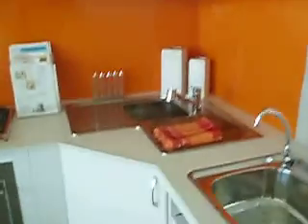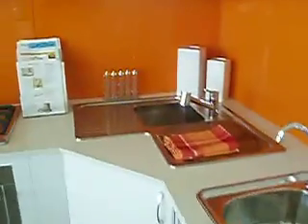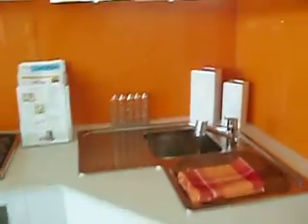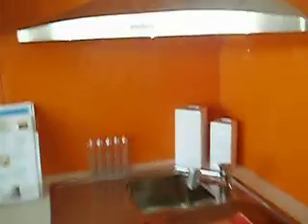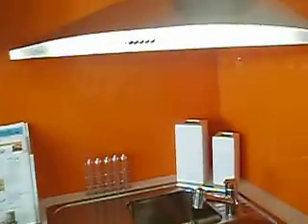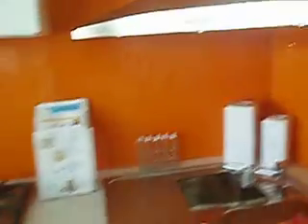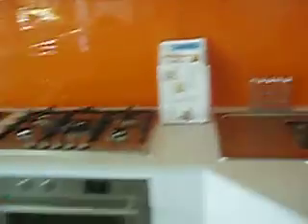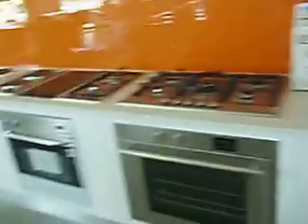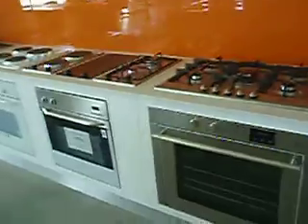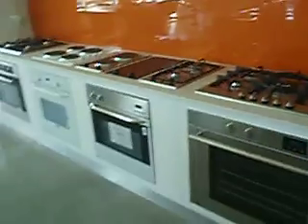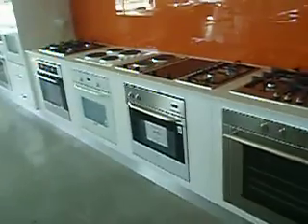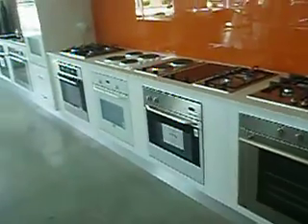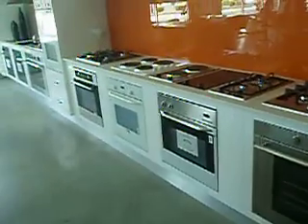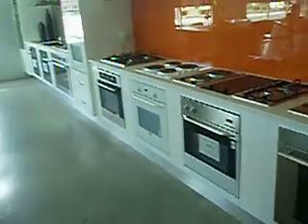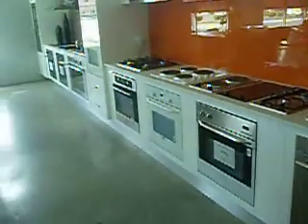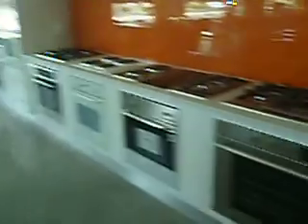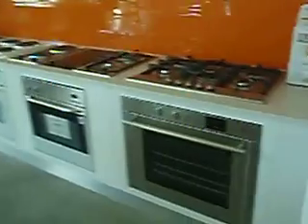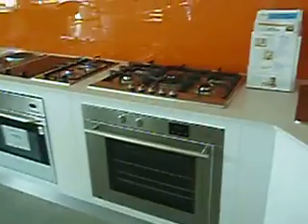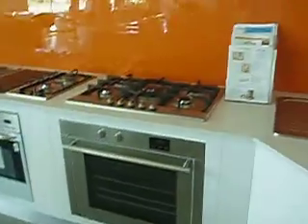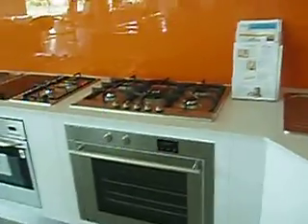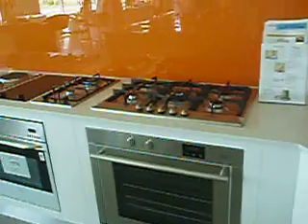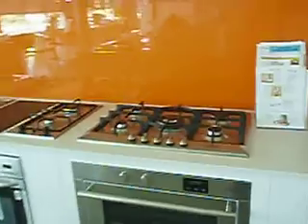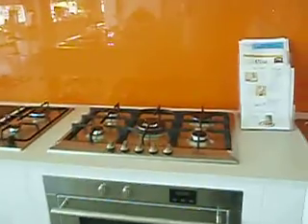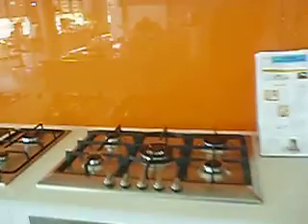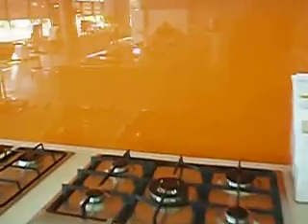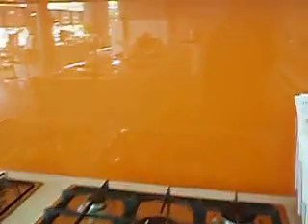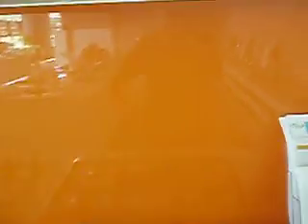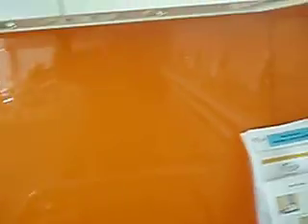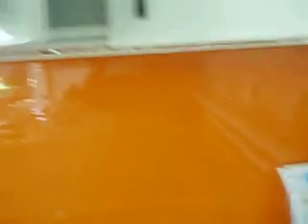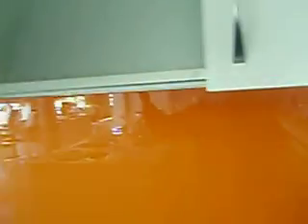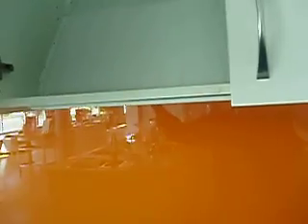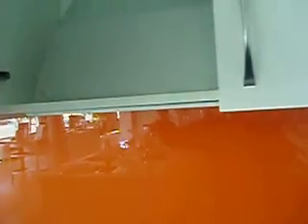Along this wall, we have our corner sink, our corner hood, and then a full arrangement of our ovens — from our 76cm with a gas cooktop and our inbuilt hood.